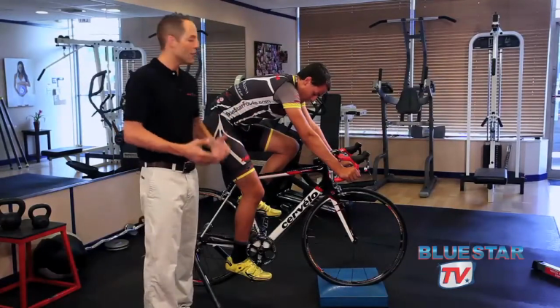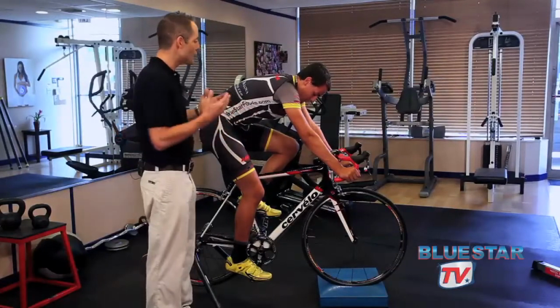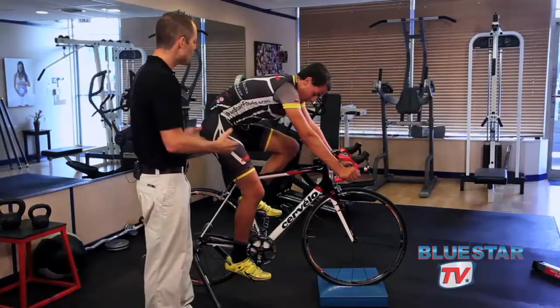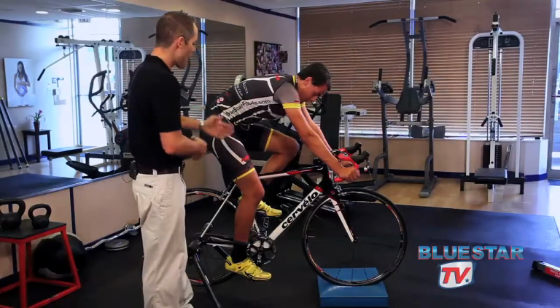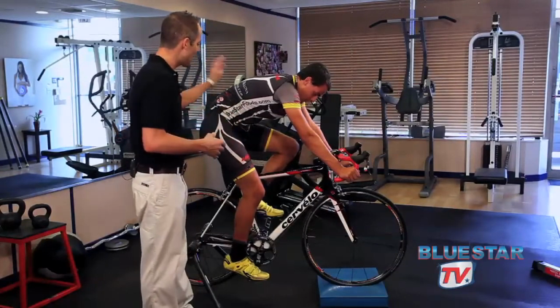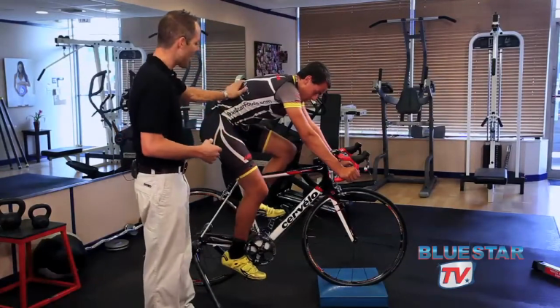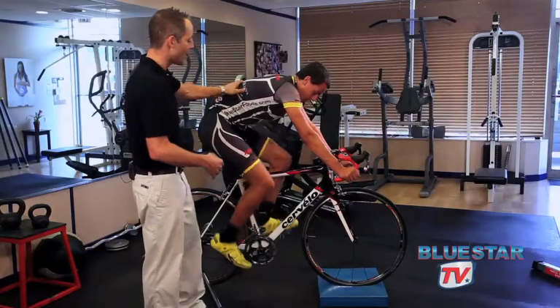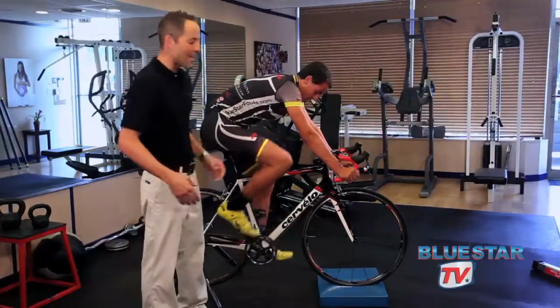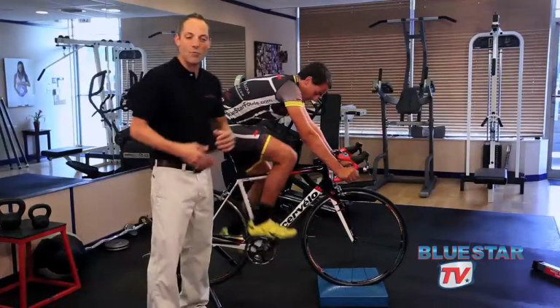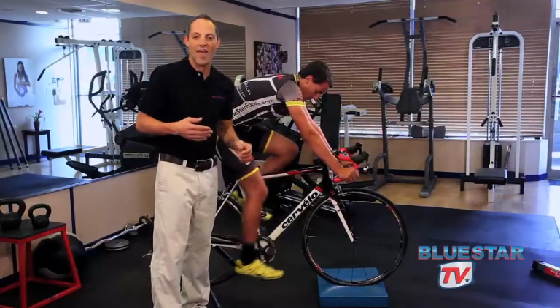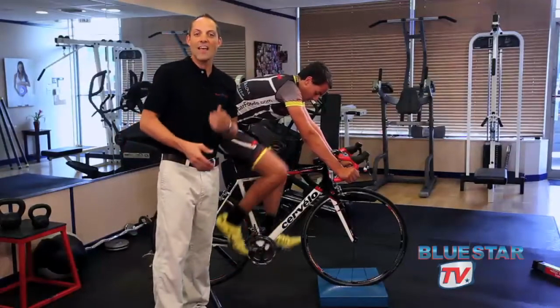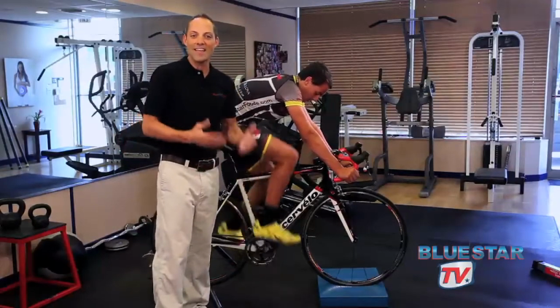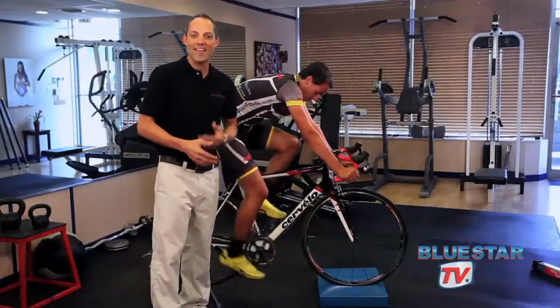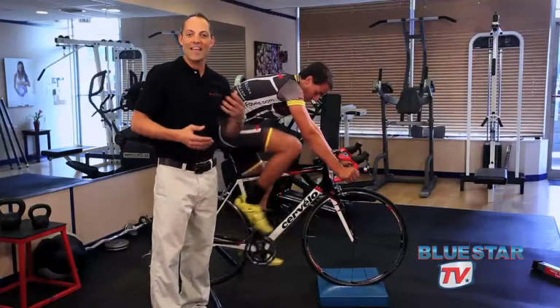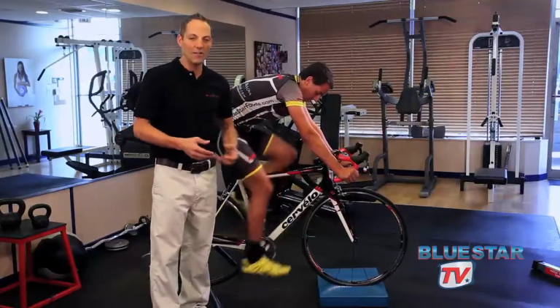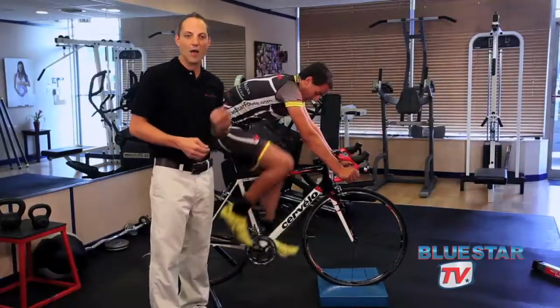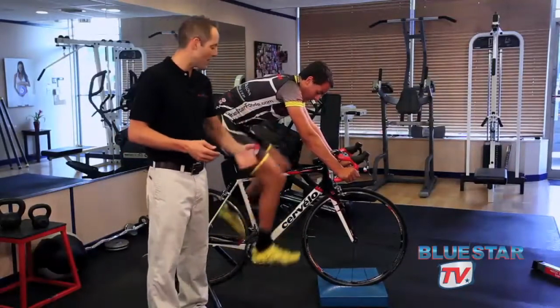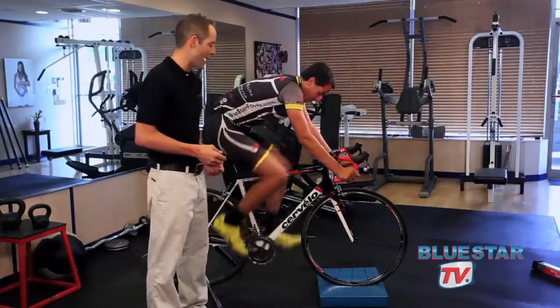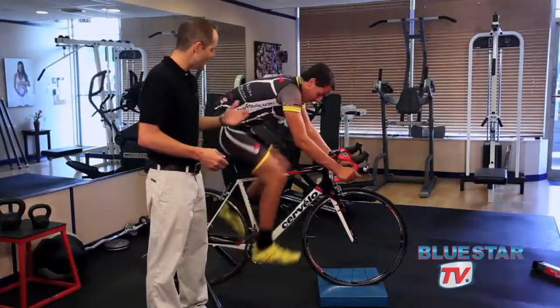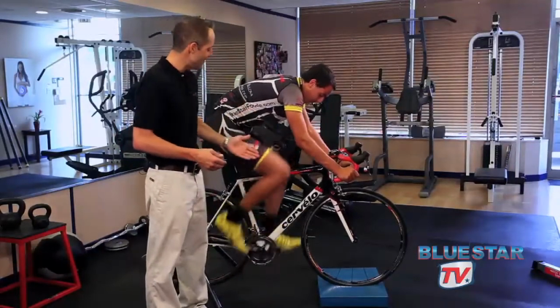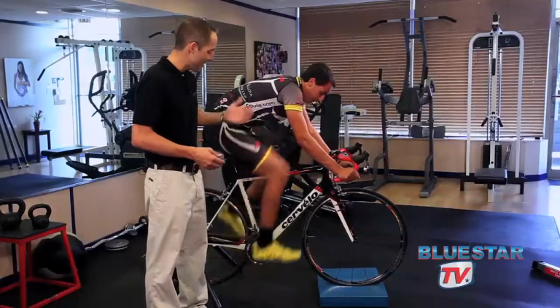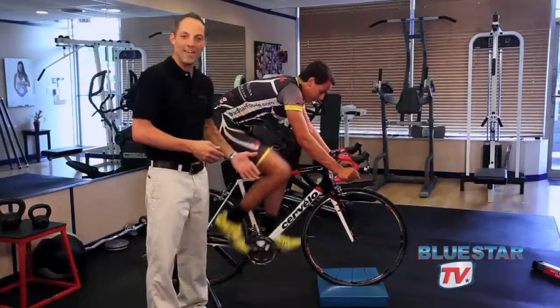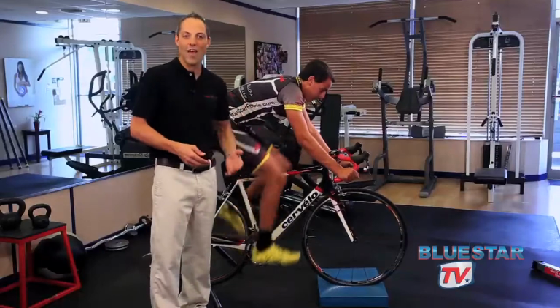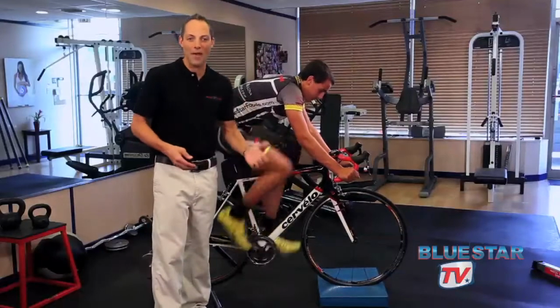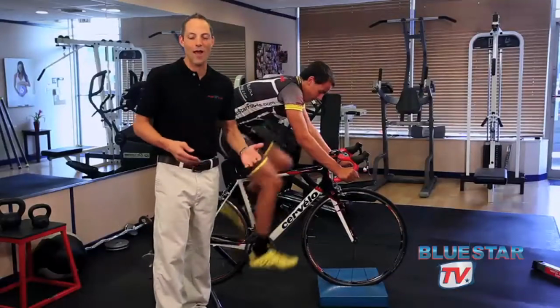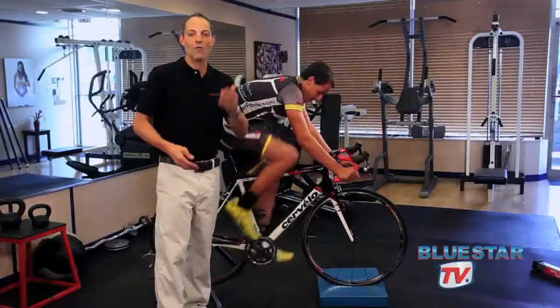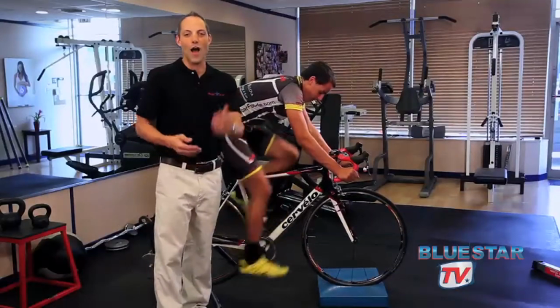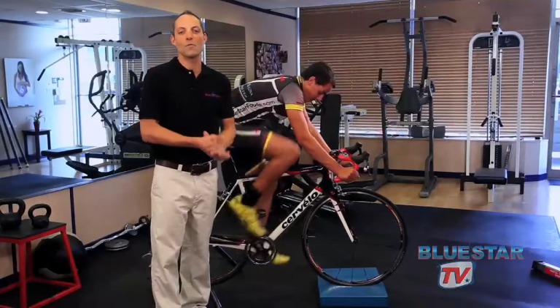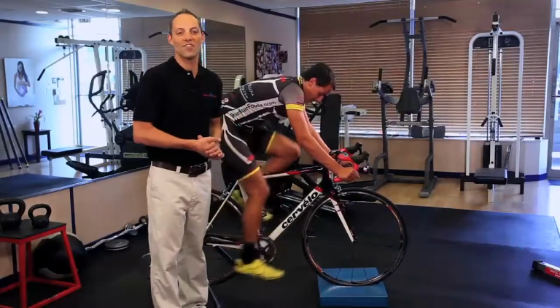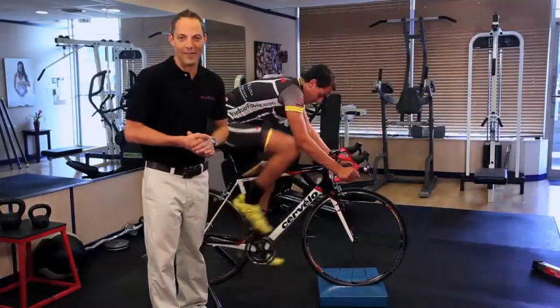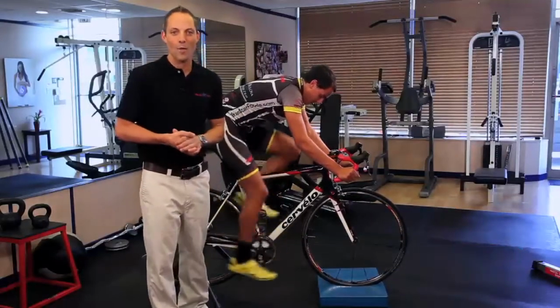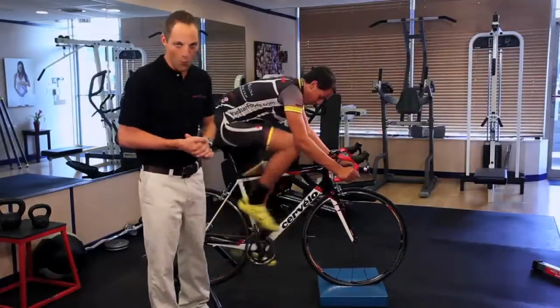There's a great rule of thumb in cycling. We say: knees in, heels down, pedal around. Knees in, heels down, pedal around — for optimum cycling performance.